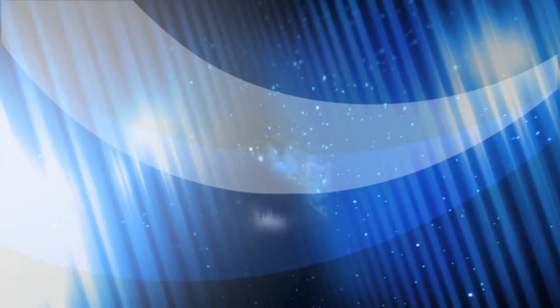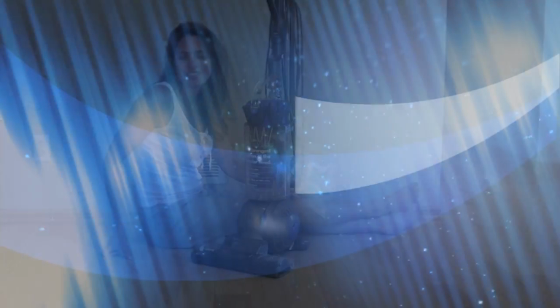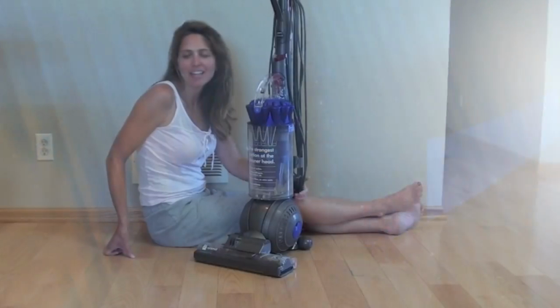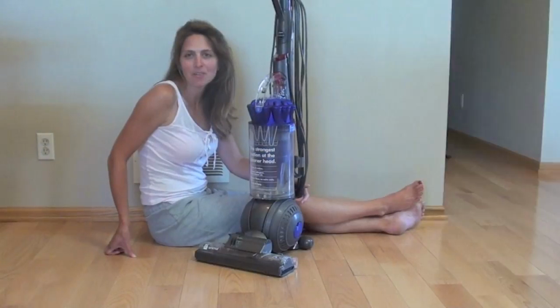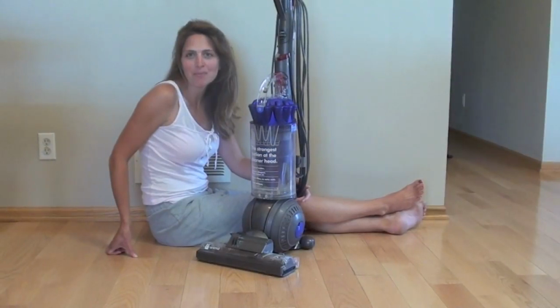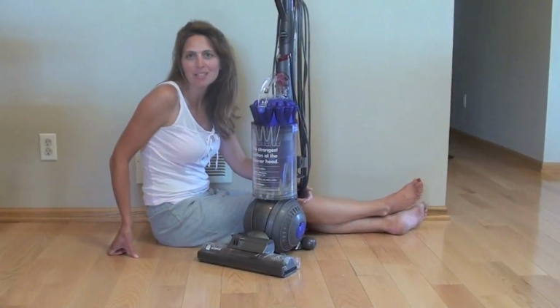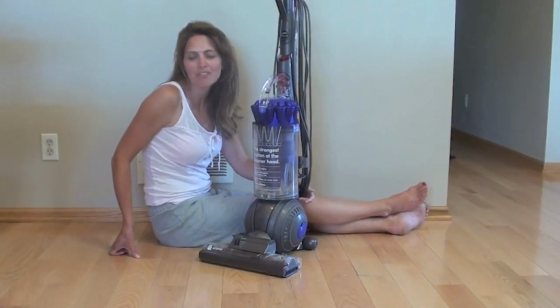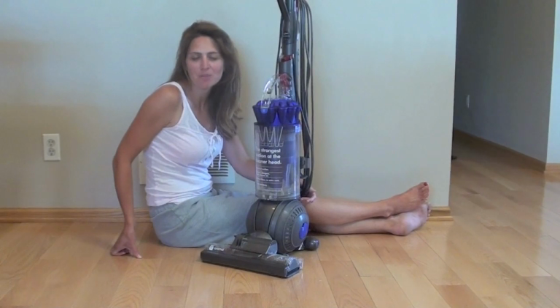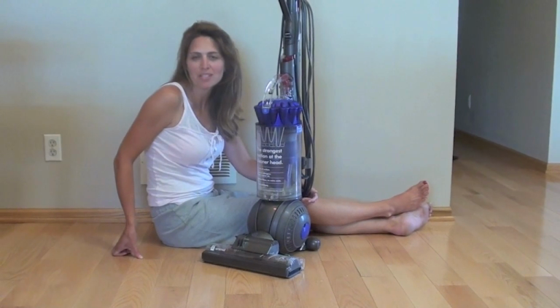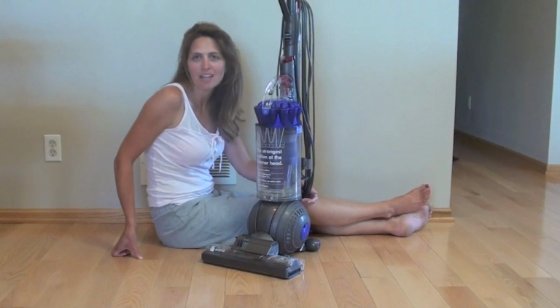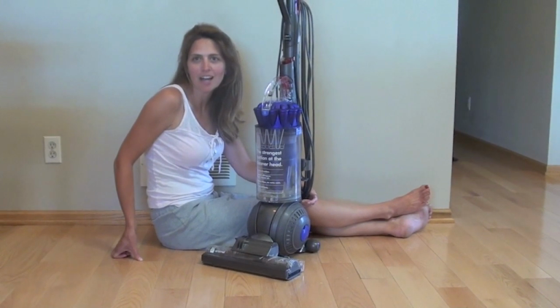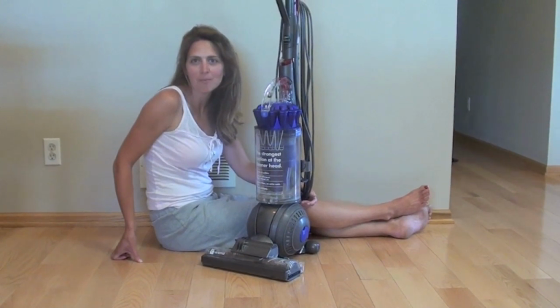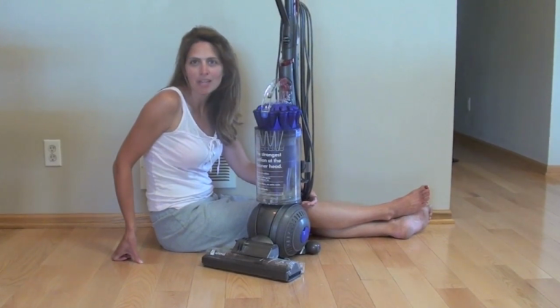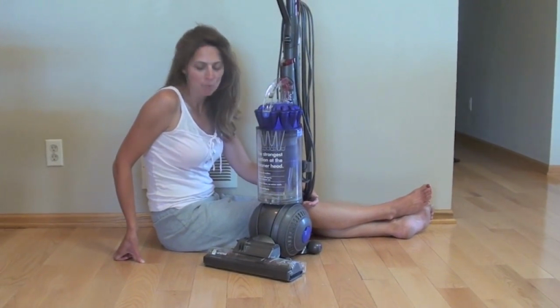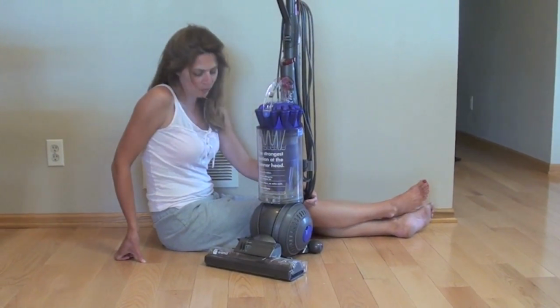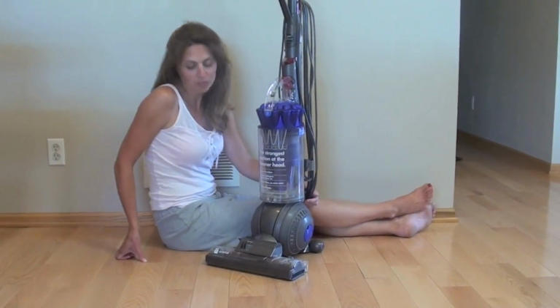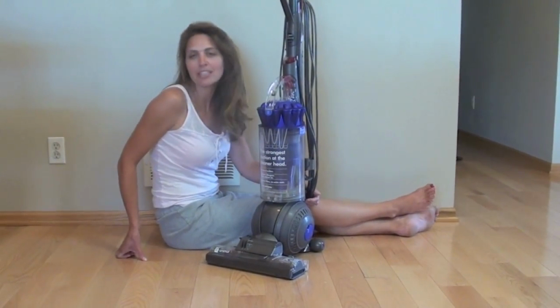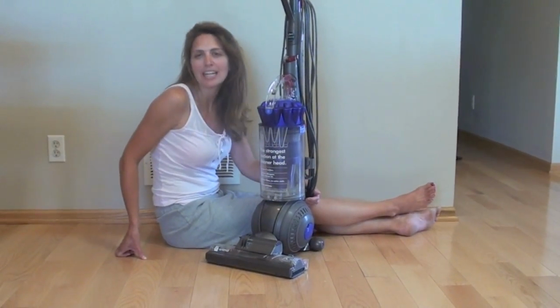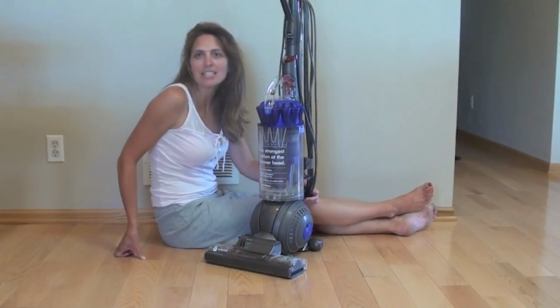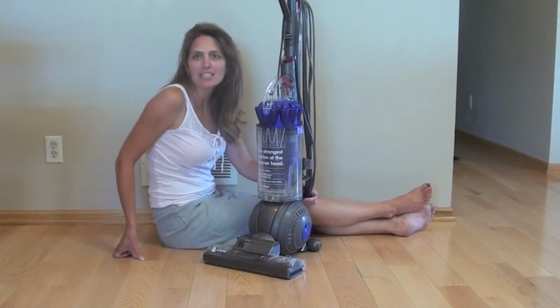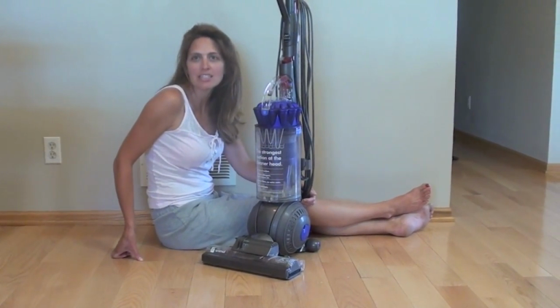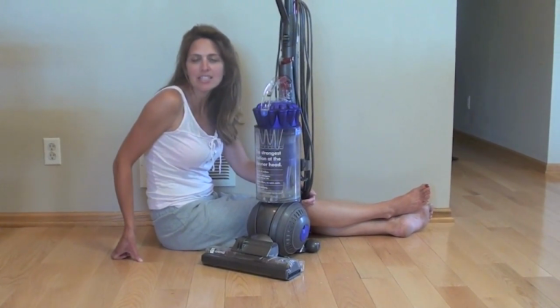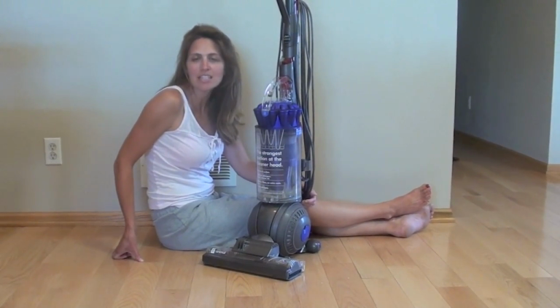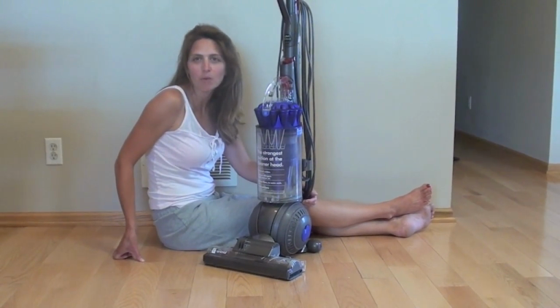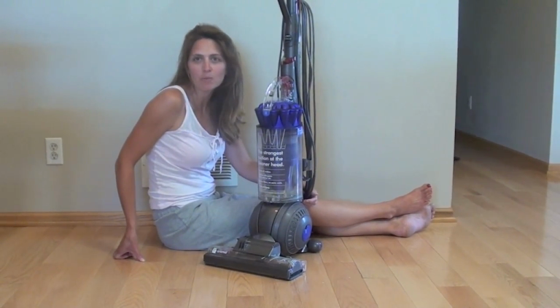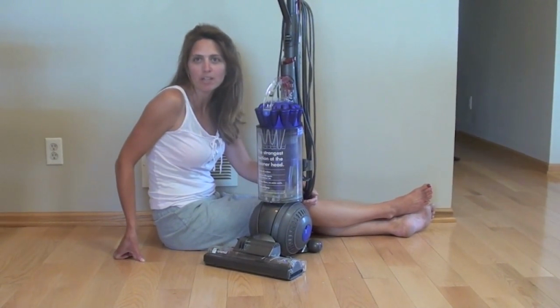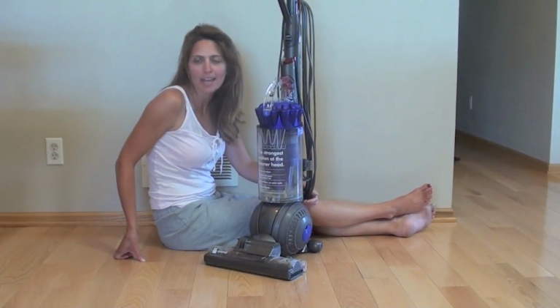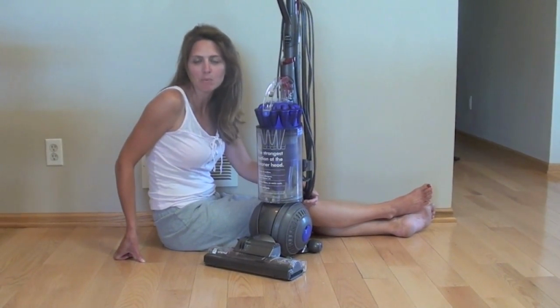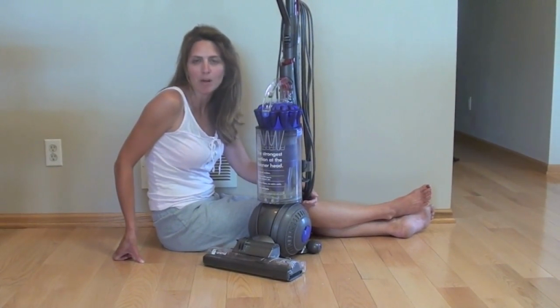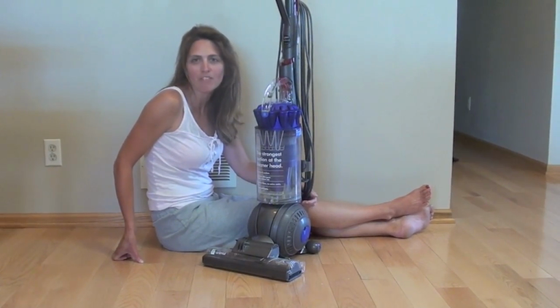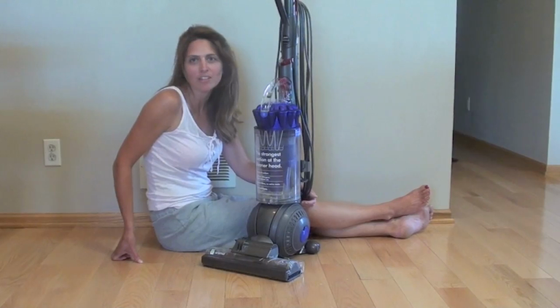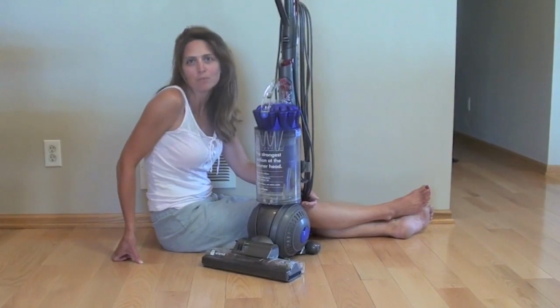Hello, I'm Lisa with VacuumWizard.com, and we're reviewing the Dyson DC-41 Animal Ball Vacuum.